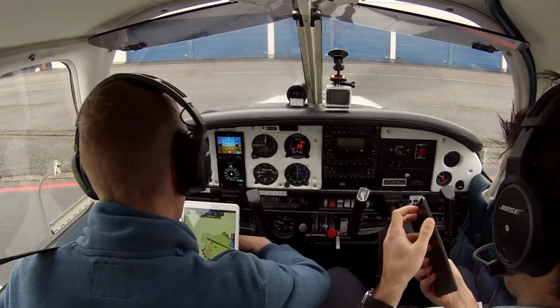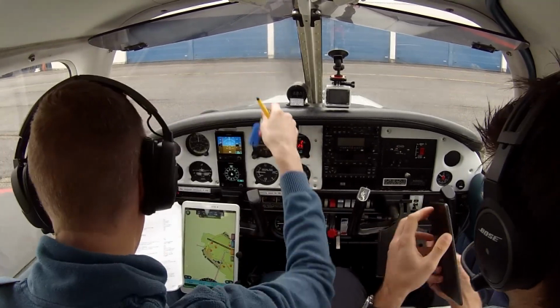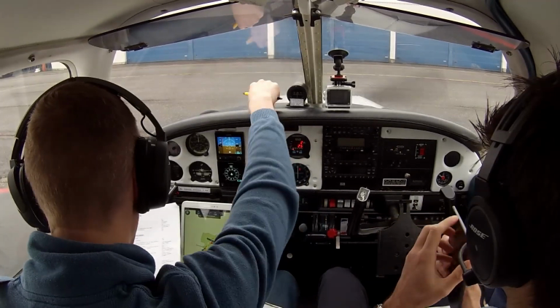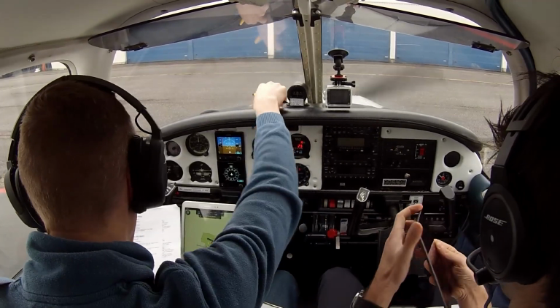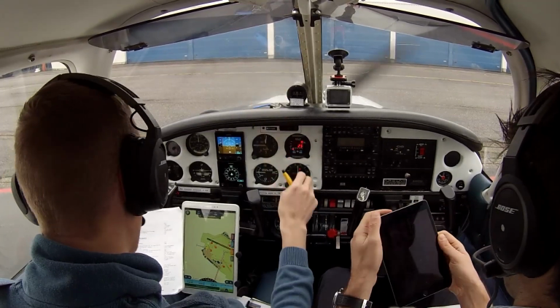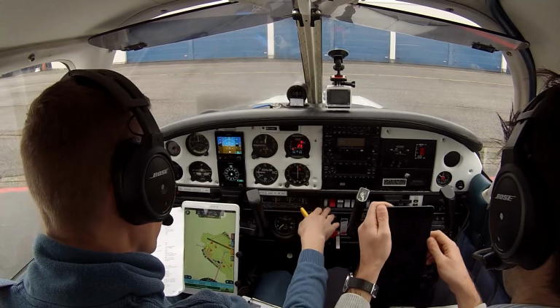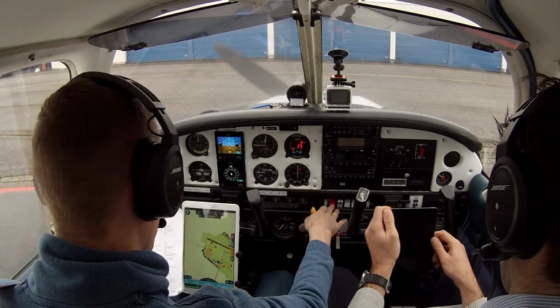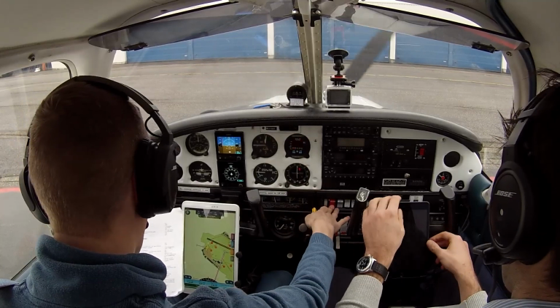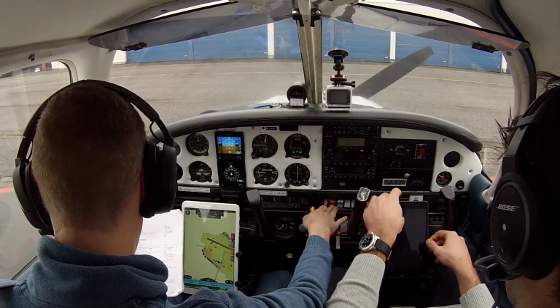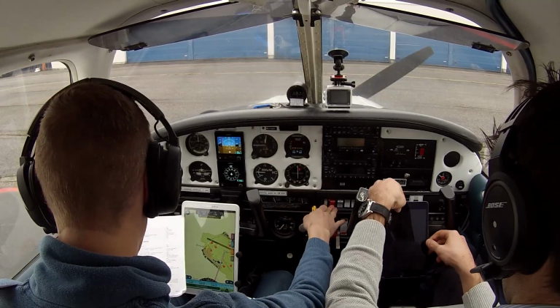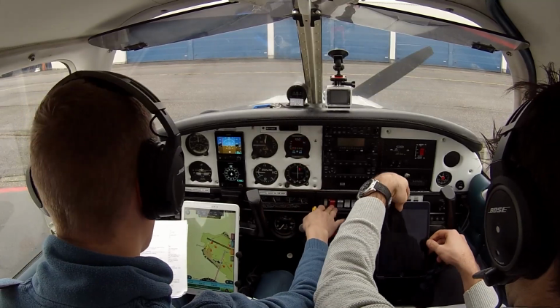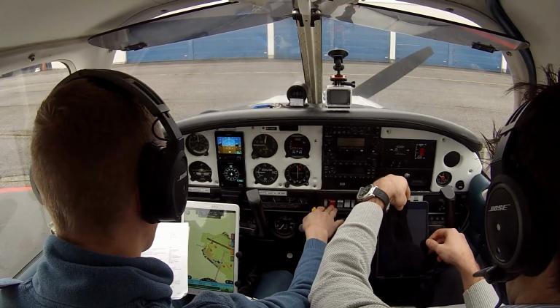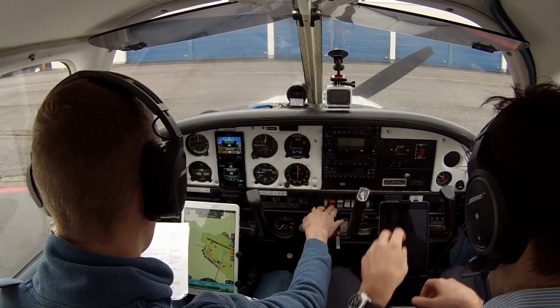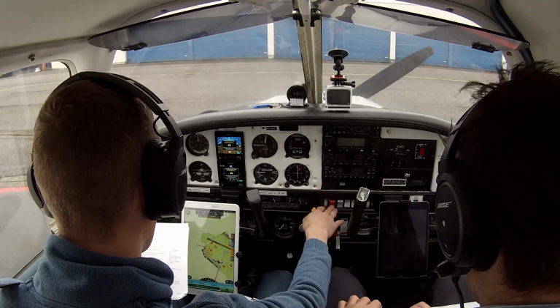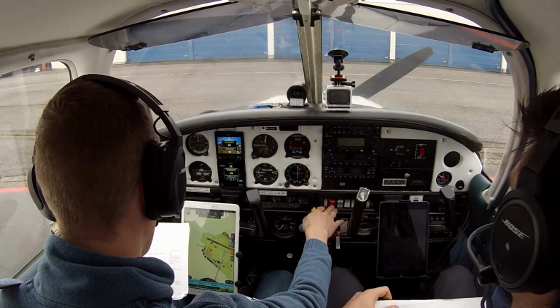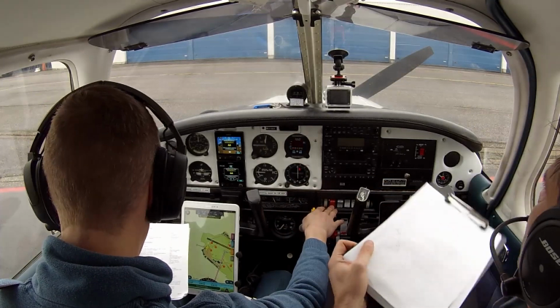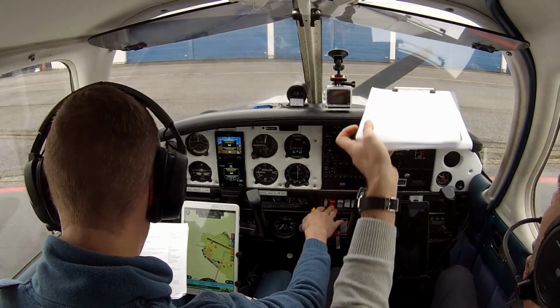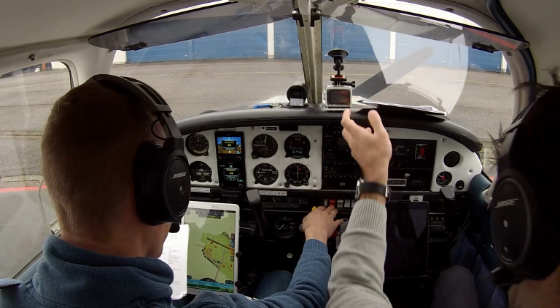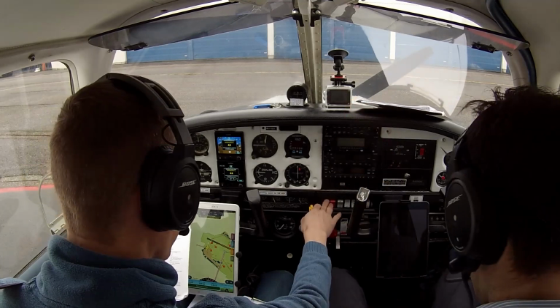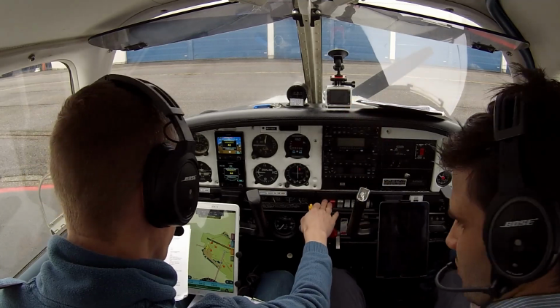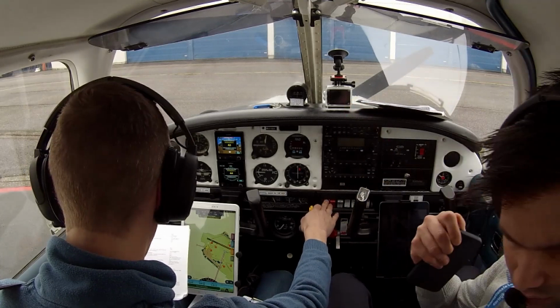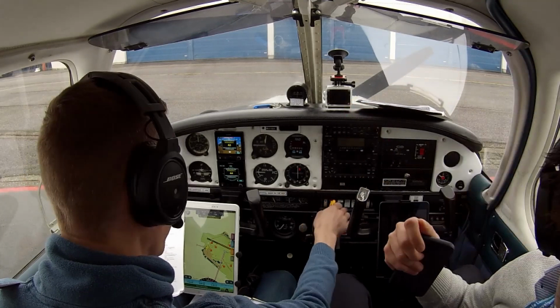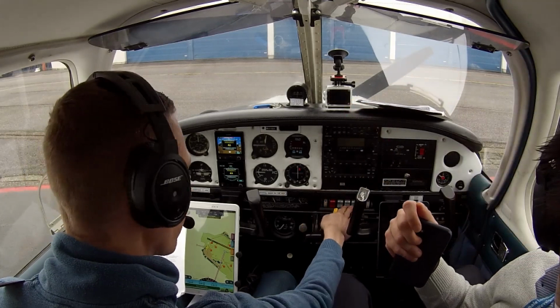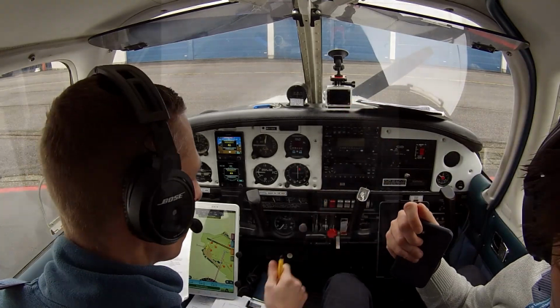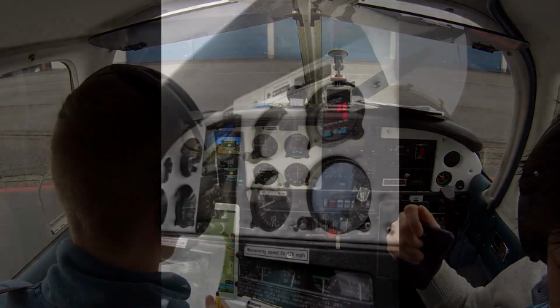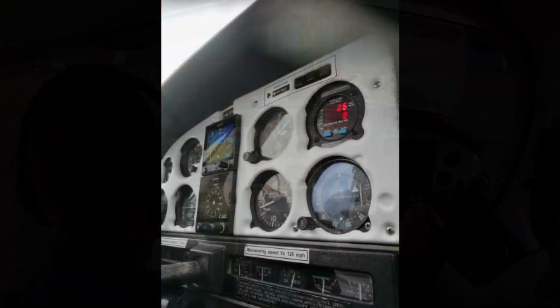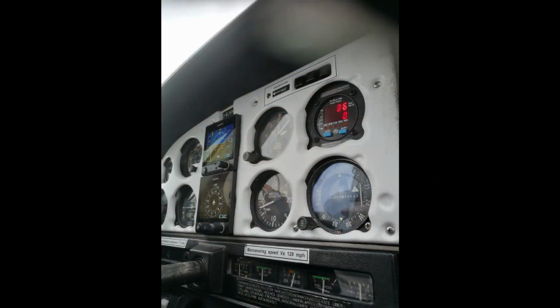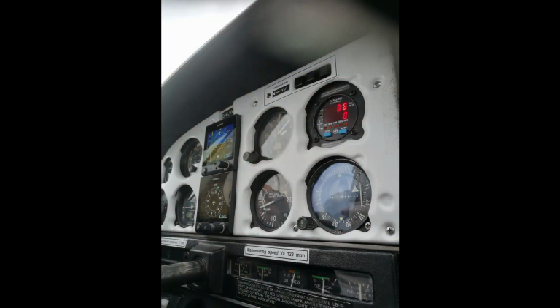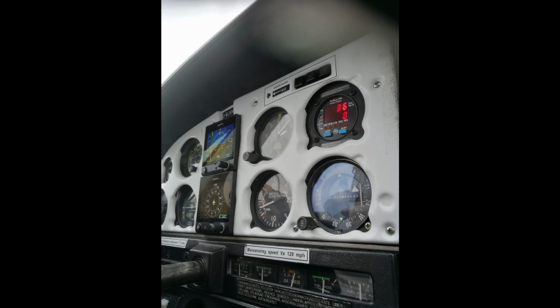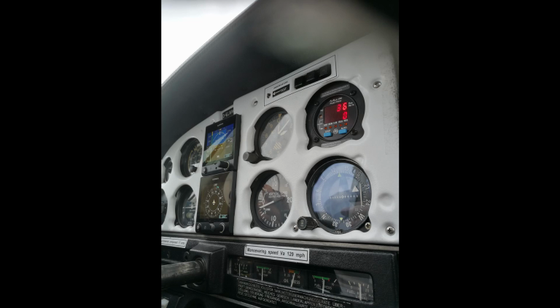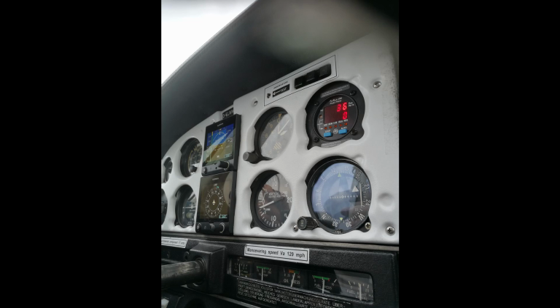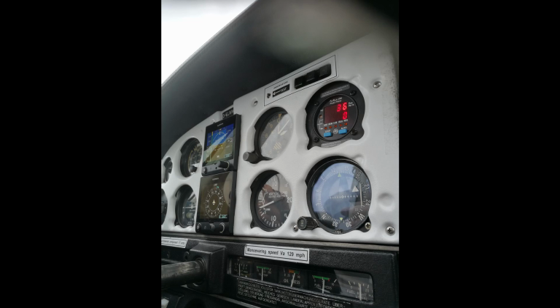Well, that's it for today fellow pilots. Thanks for watching this video of our arrival in controlled airspace at Antwerp. If you liked the video, please hit the thumbs up button and subscribe to my channel. It means a lot. Thanks and bye bye.